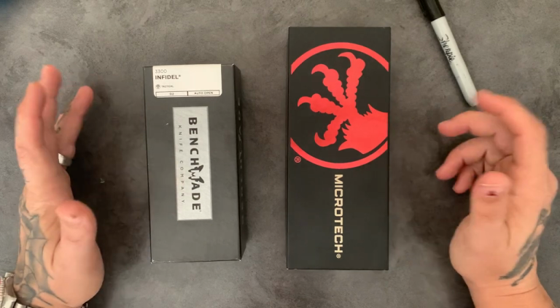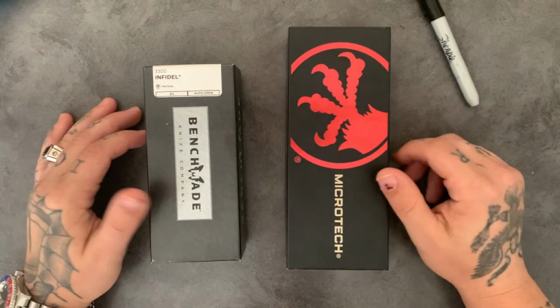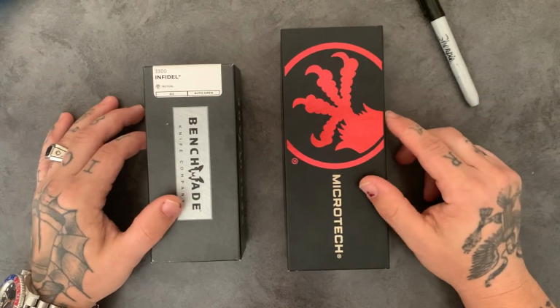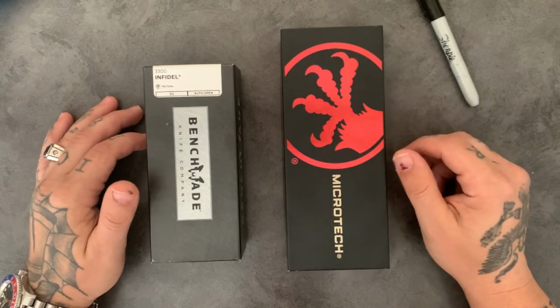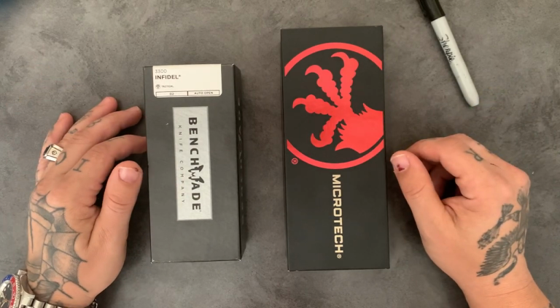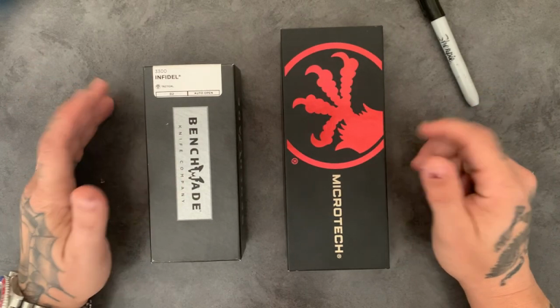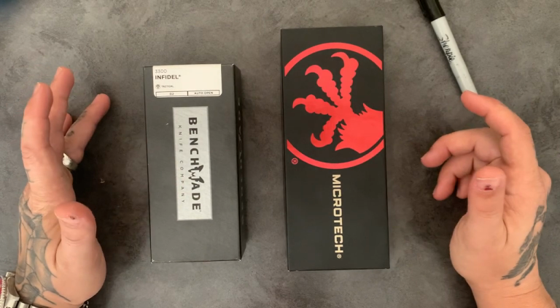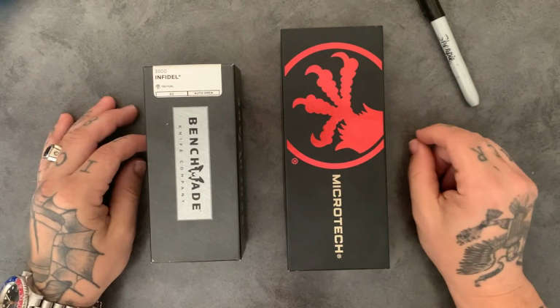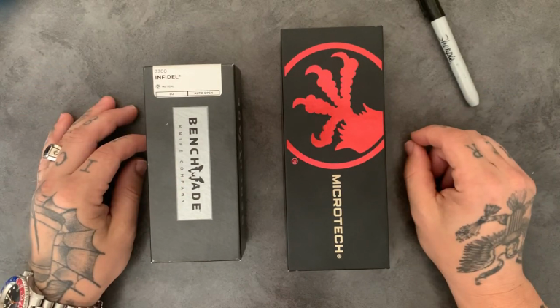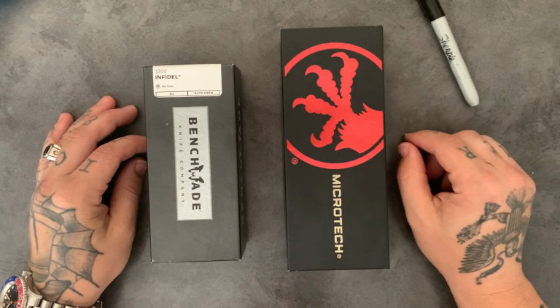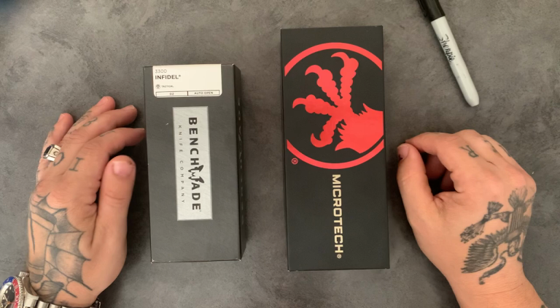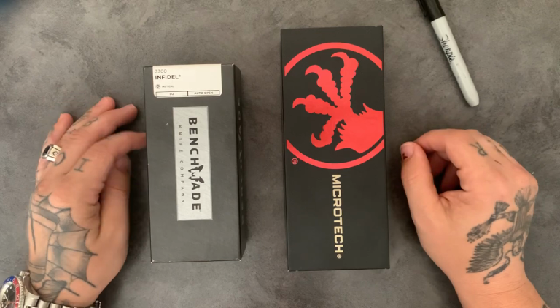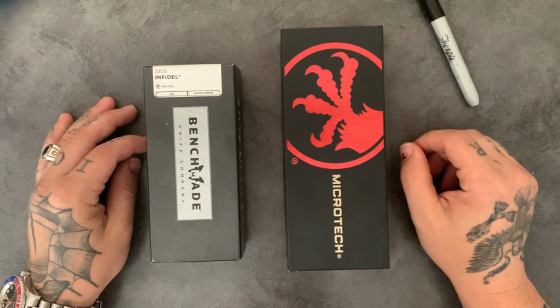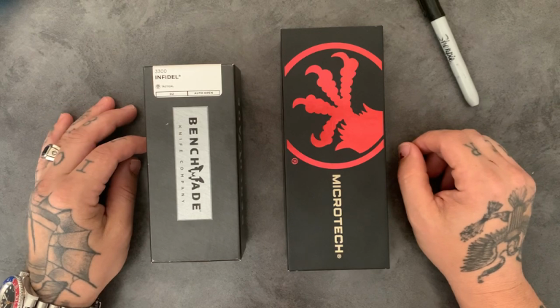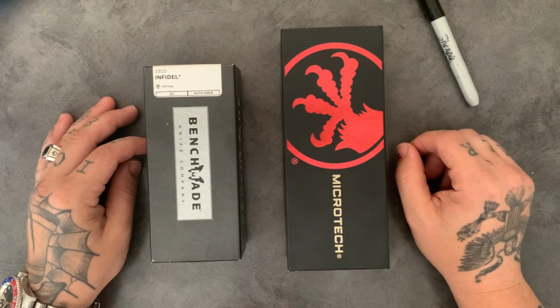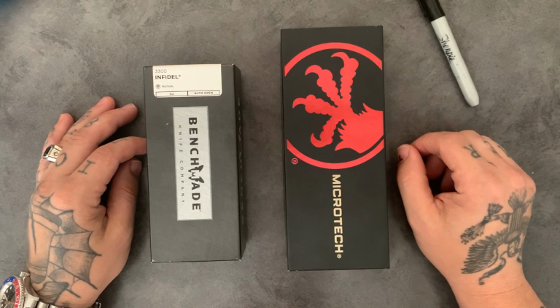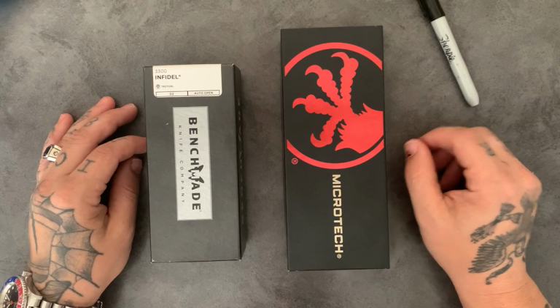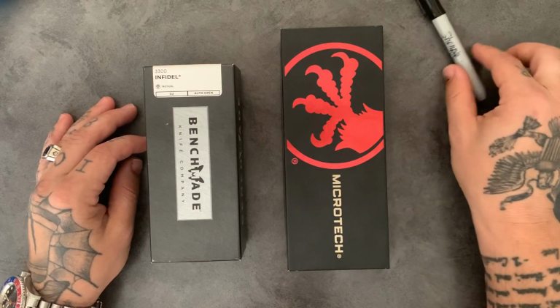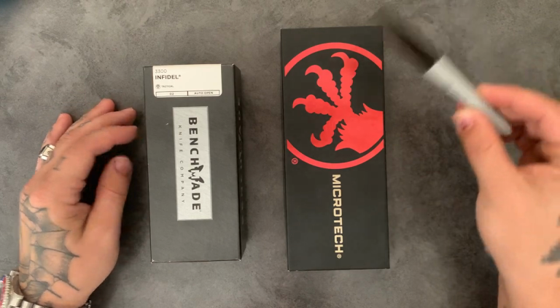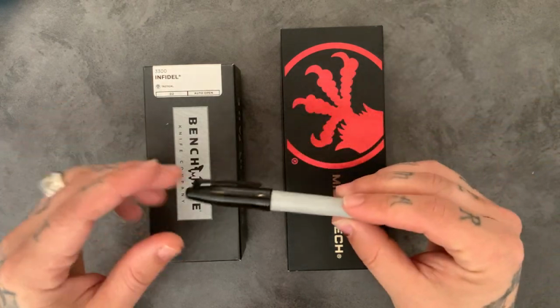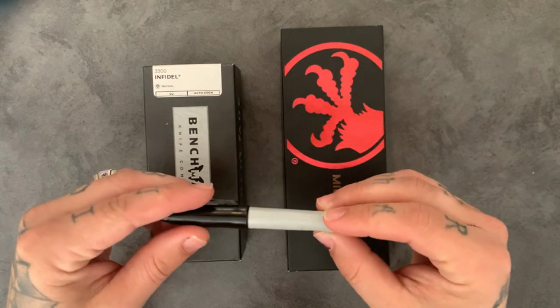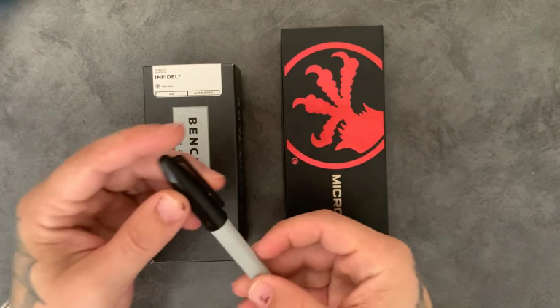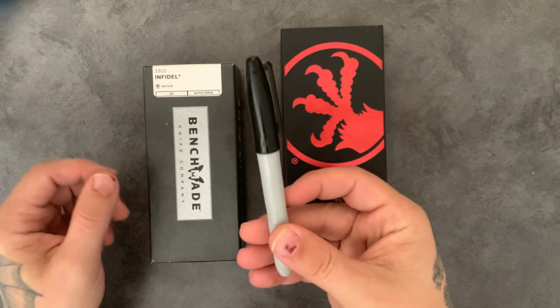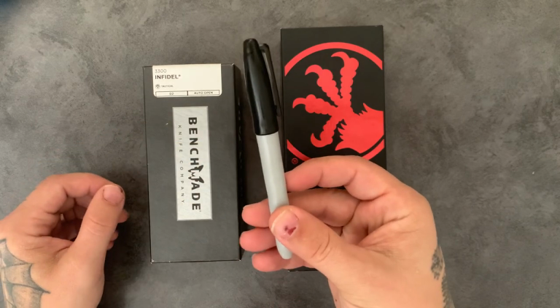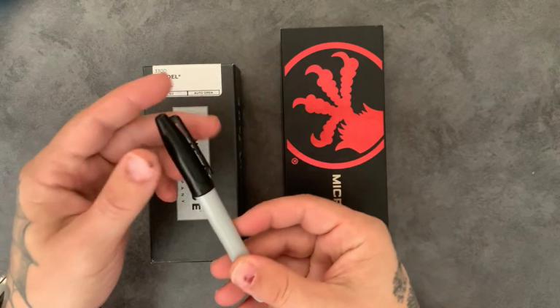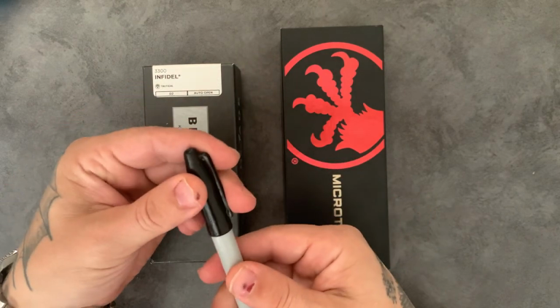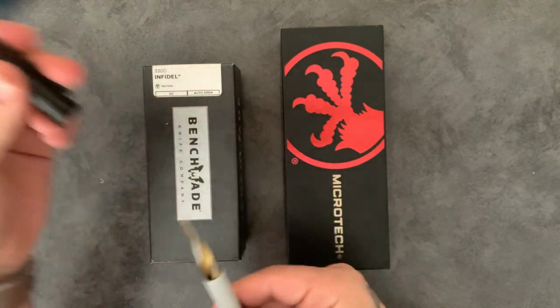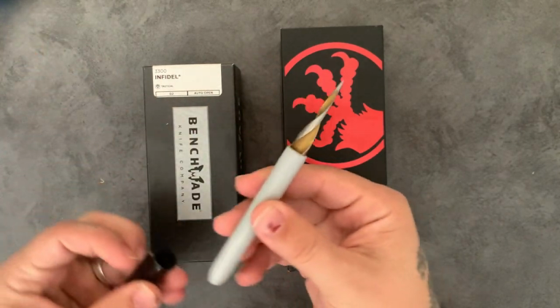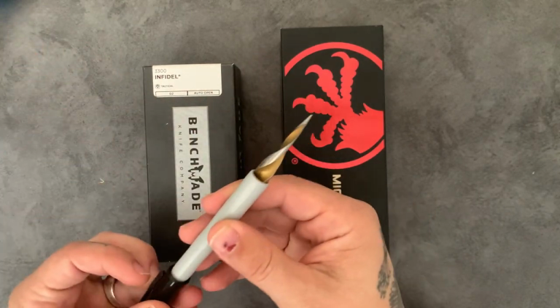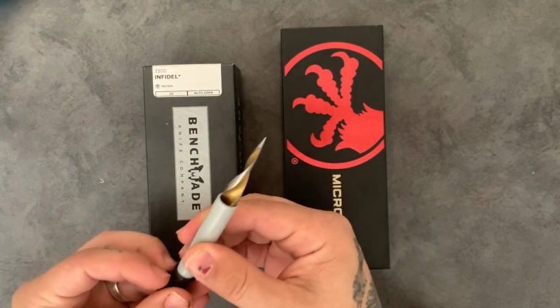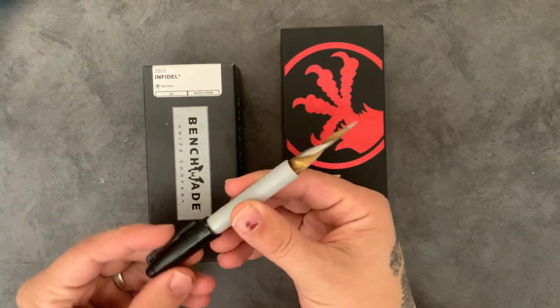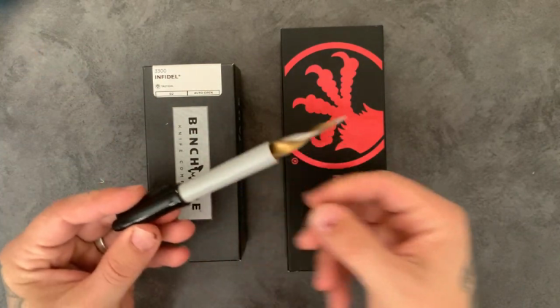I live in Arizona which is a constitutional carry state, so concealed weapons are fine with or without a permit — which is why I'm allowed to have one of my favorite tools, which is my incredibly permanent marker.